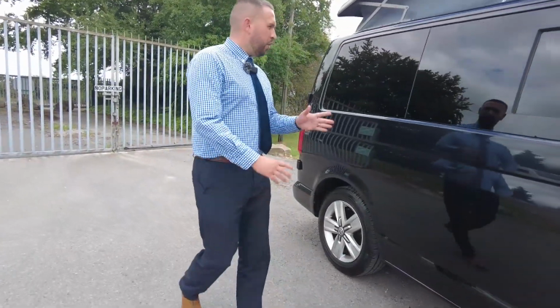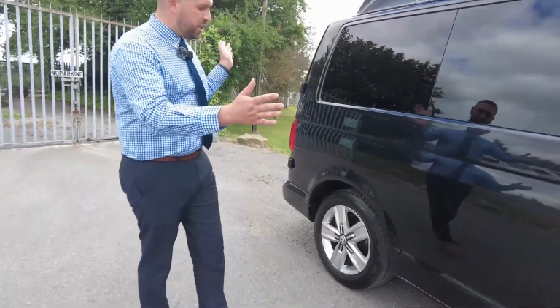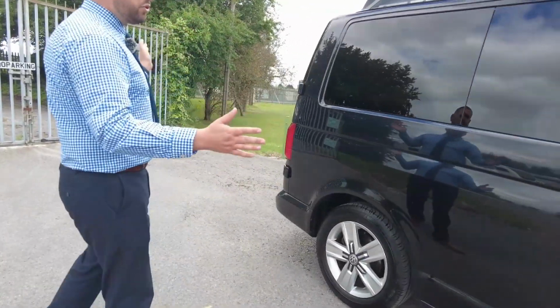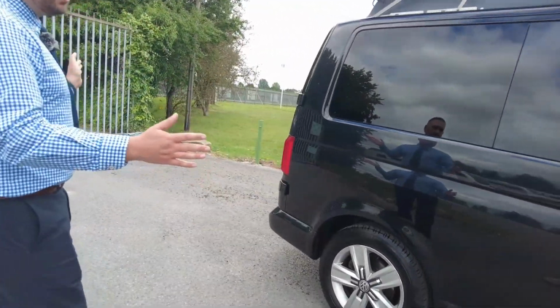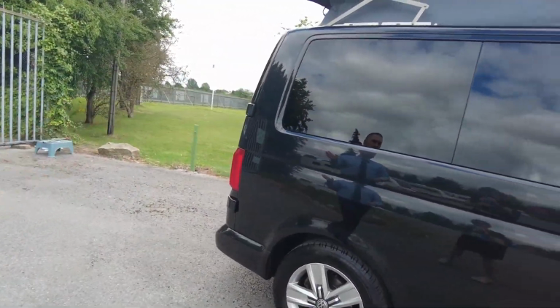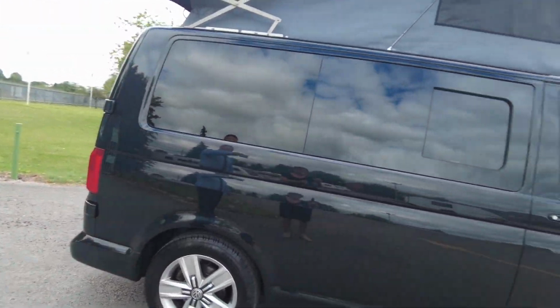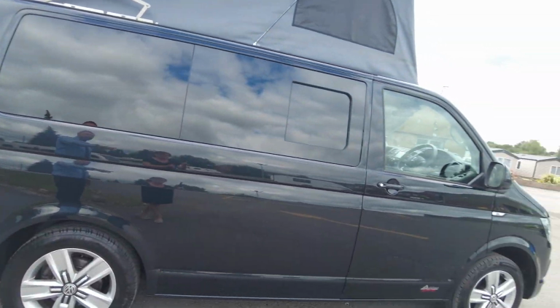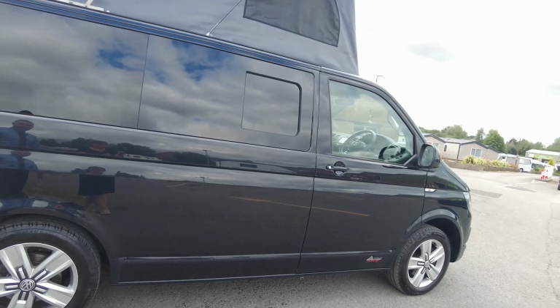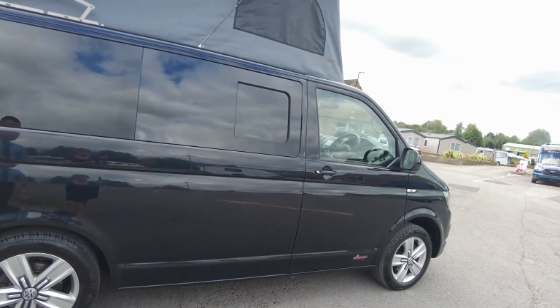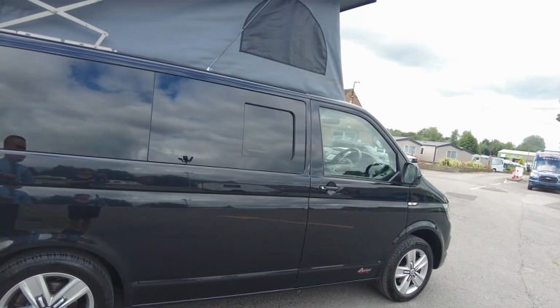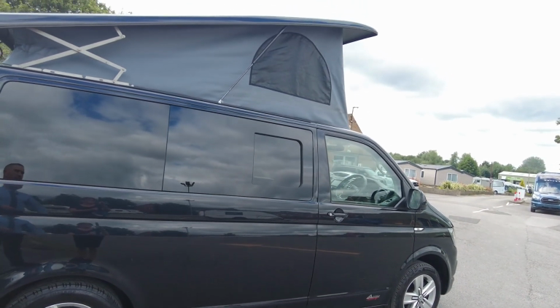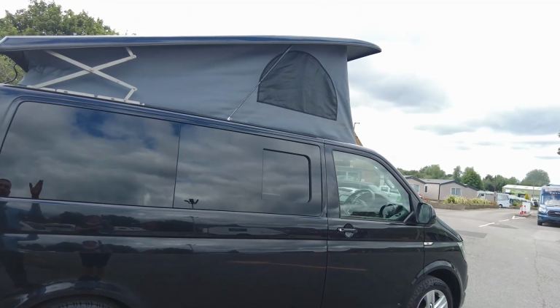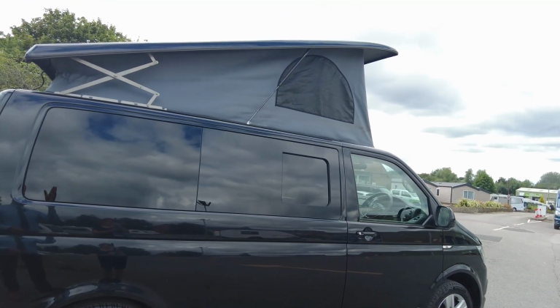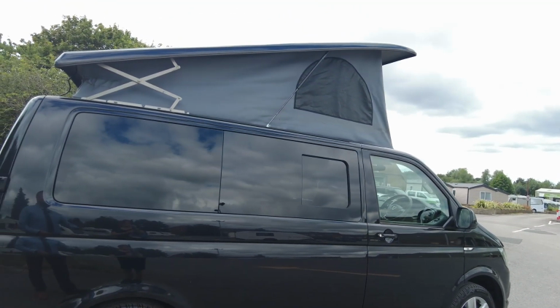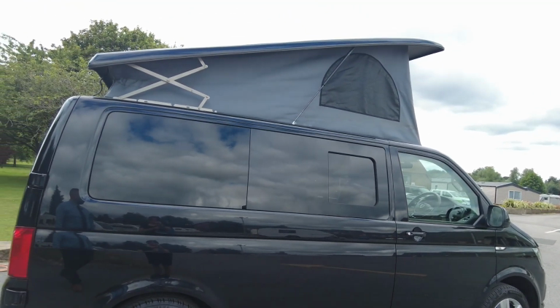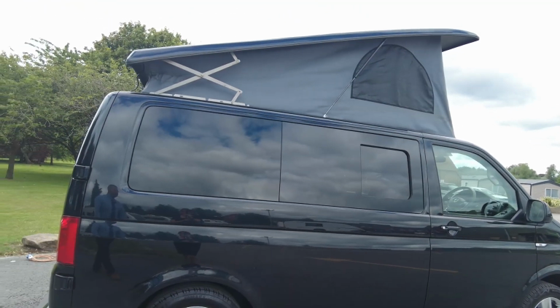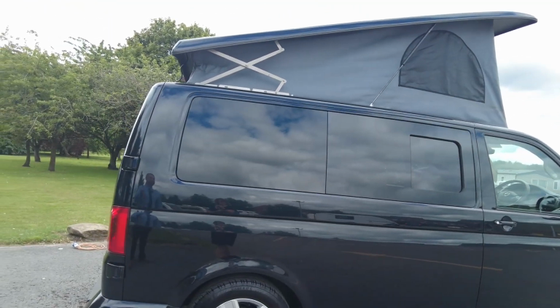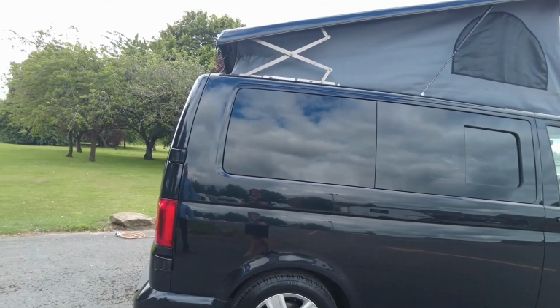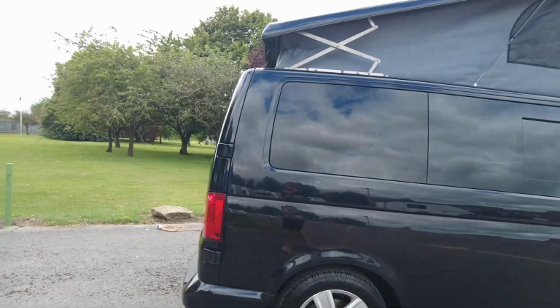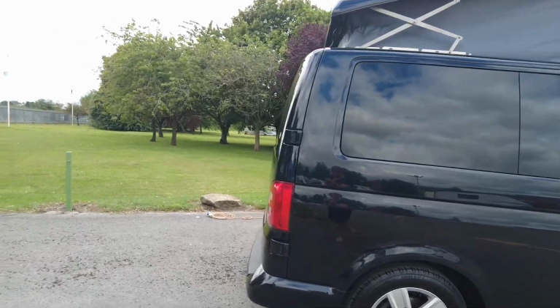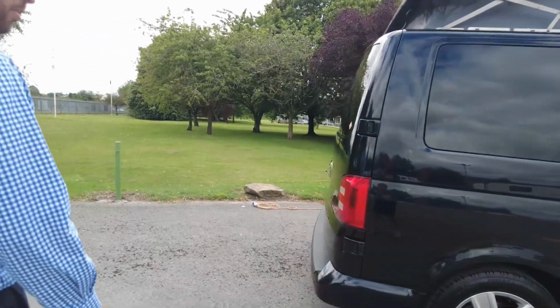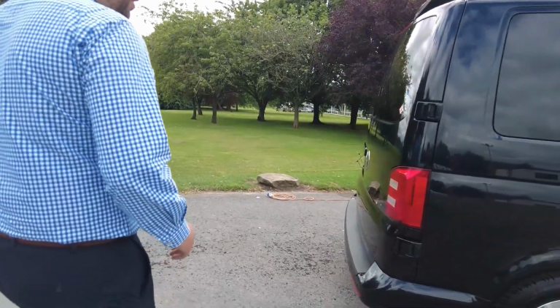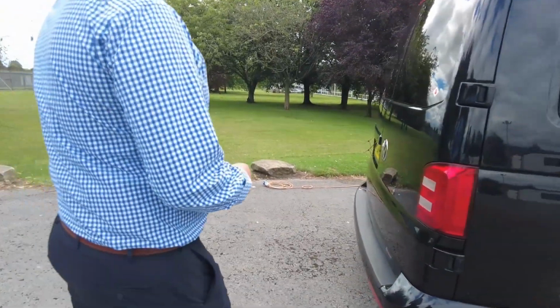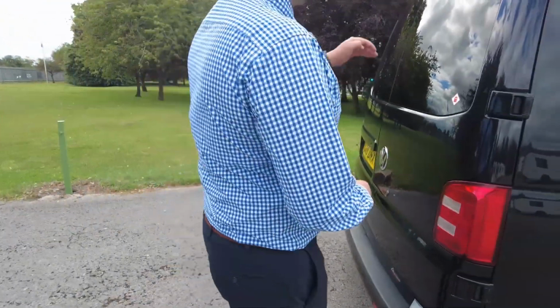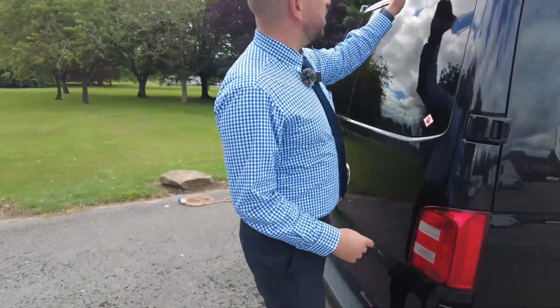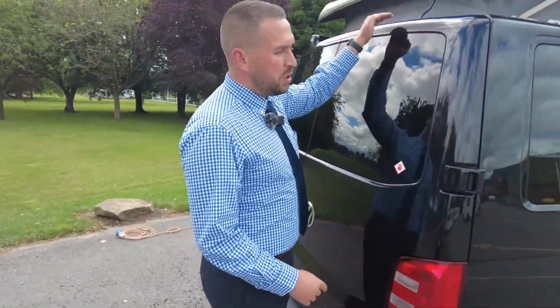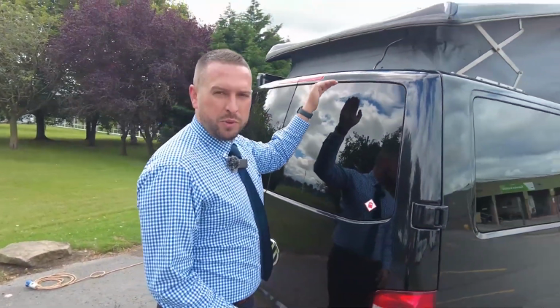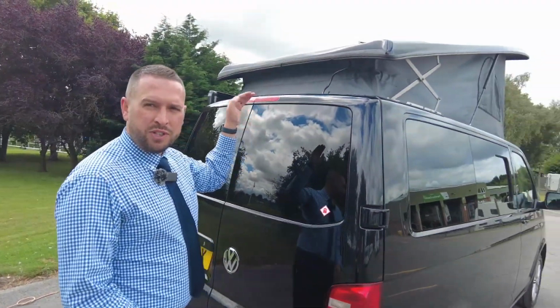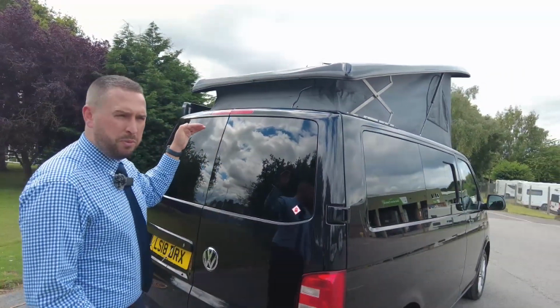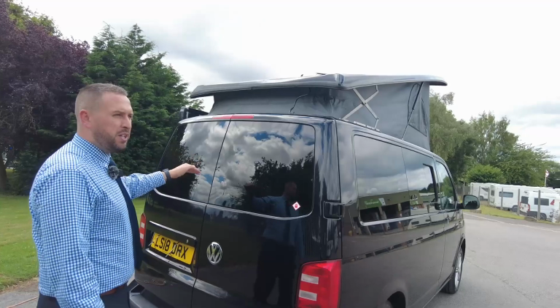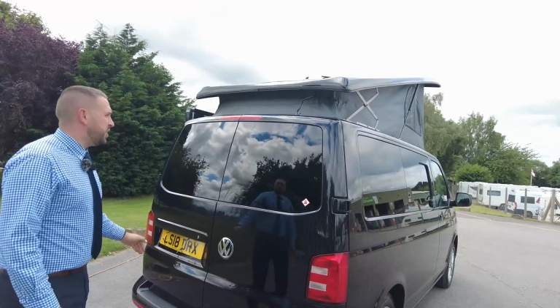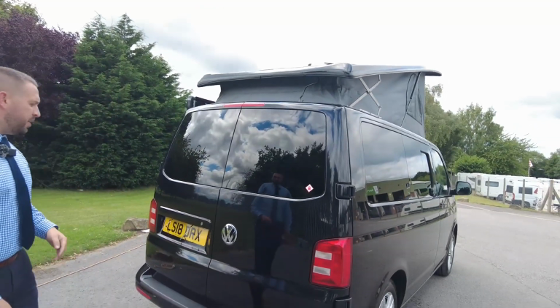Not much to see down the driver's side — you've got an opening window above your kitchen there. You can see we've got the pop-top roof open and there is a solar panel on the pop-top, and with it being one of the pop-tops that opens at the rear as well, it just gives you that little bit more space when you're sleeping up there.